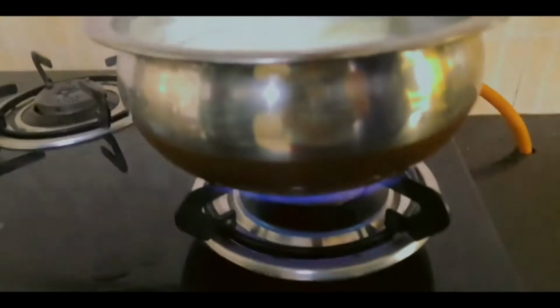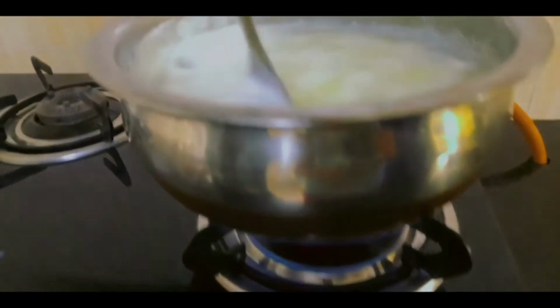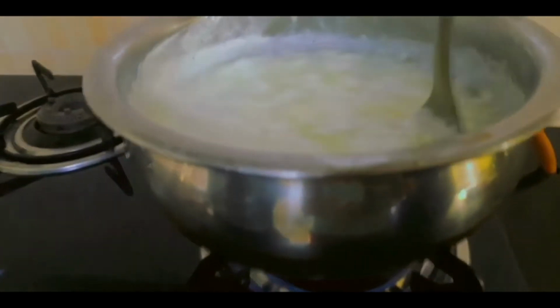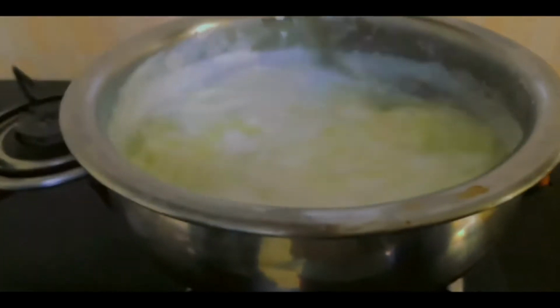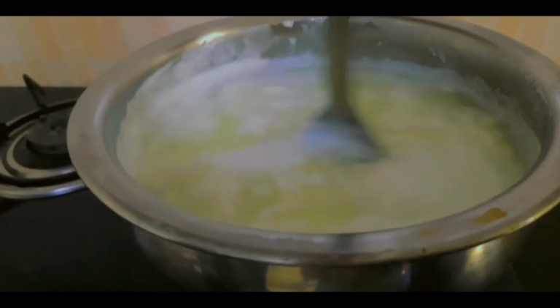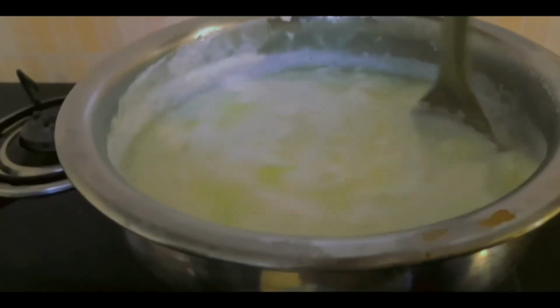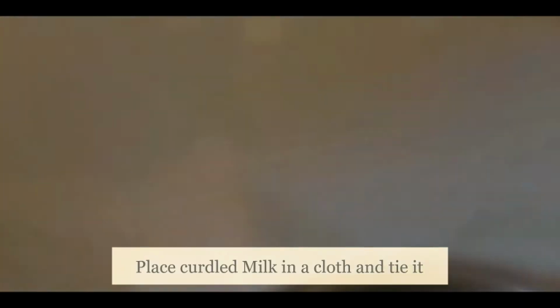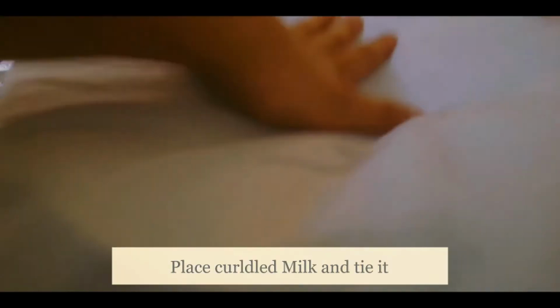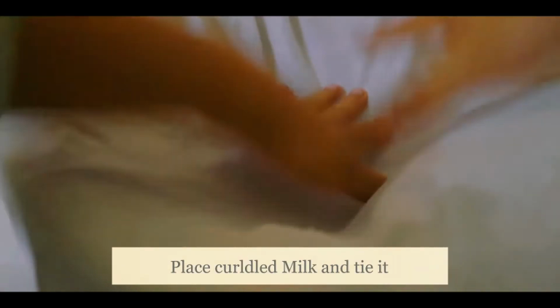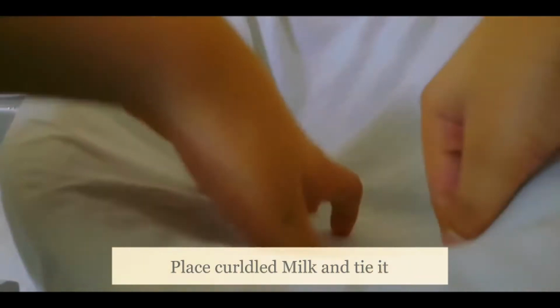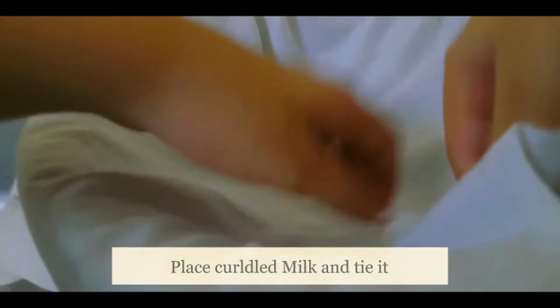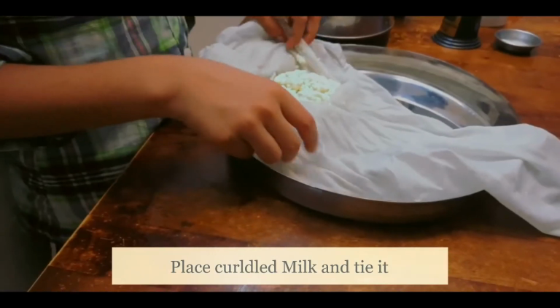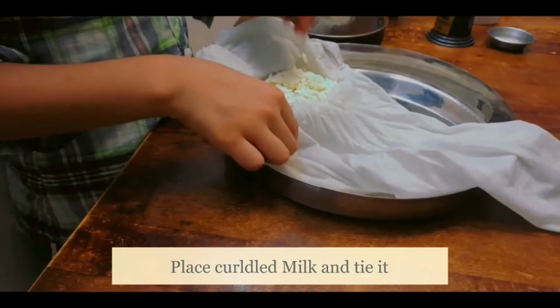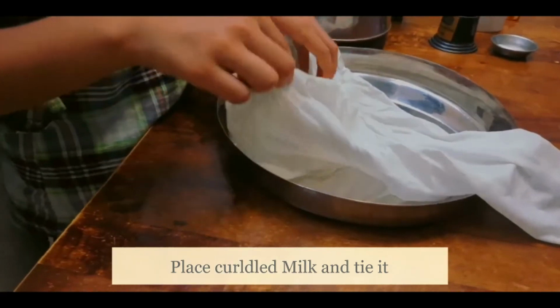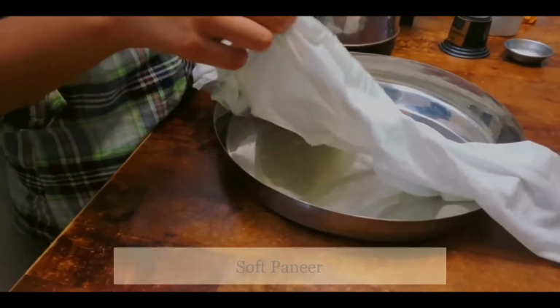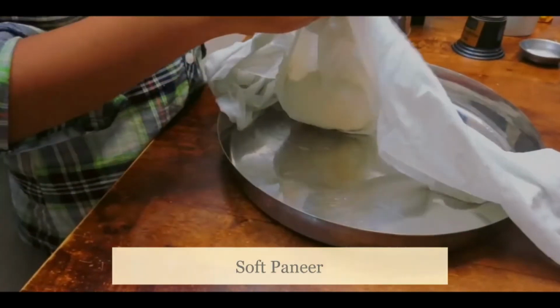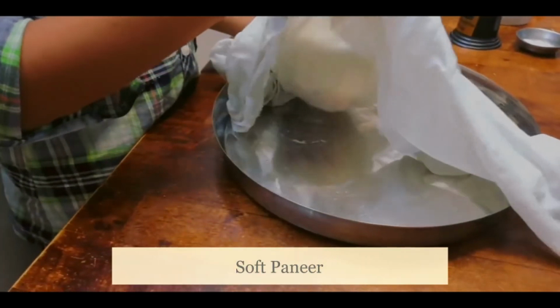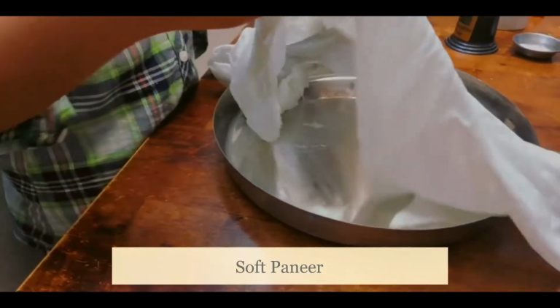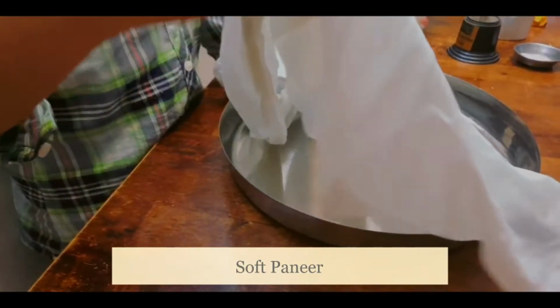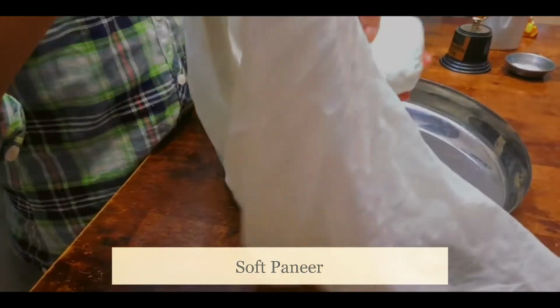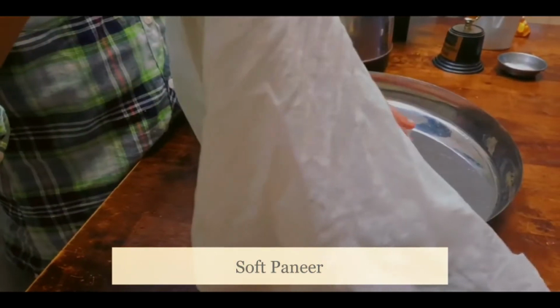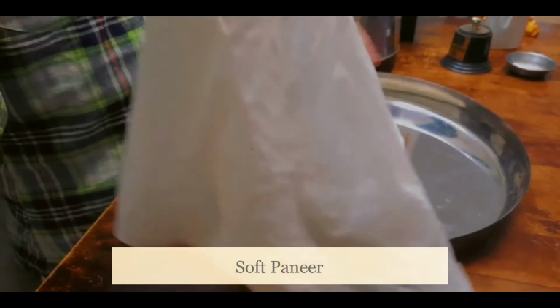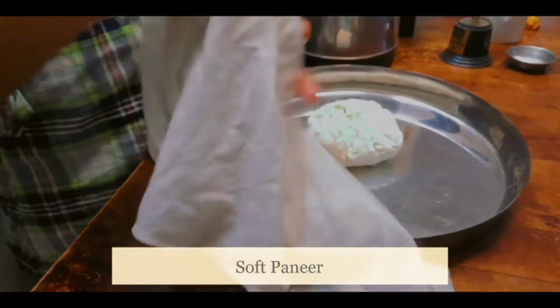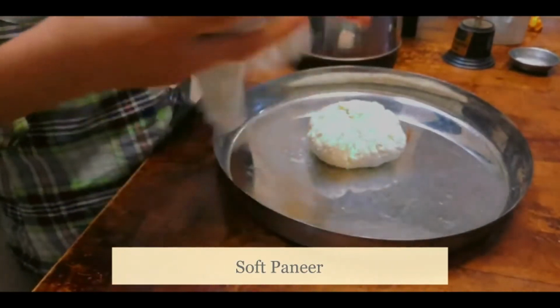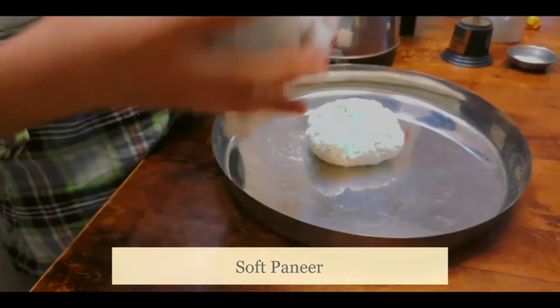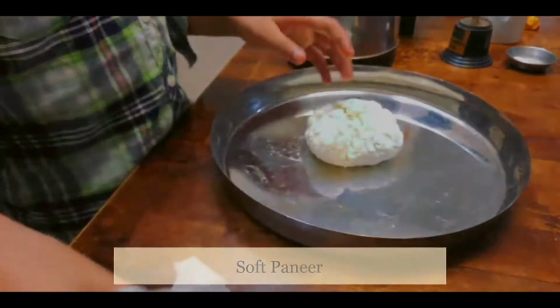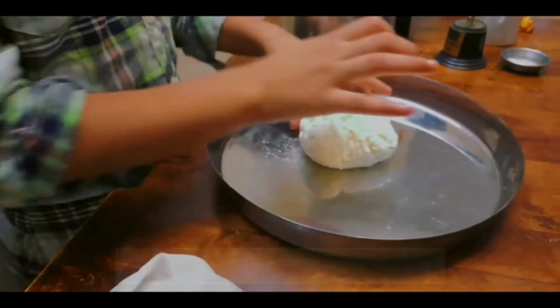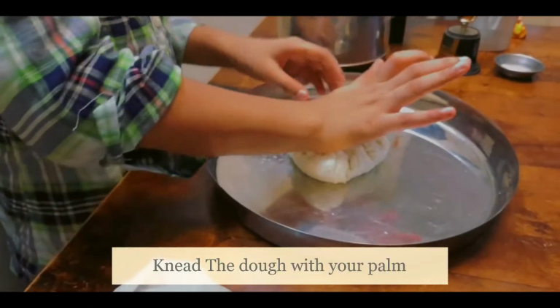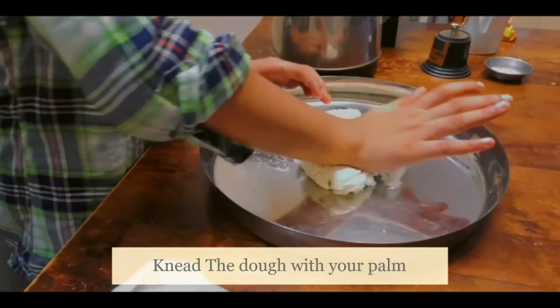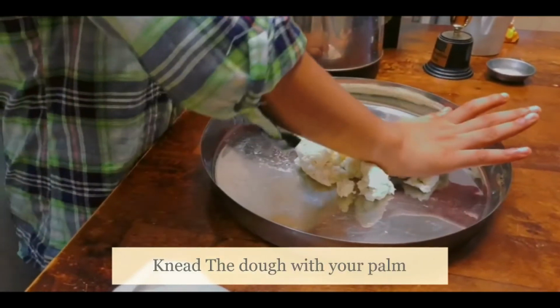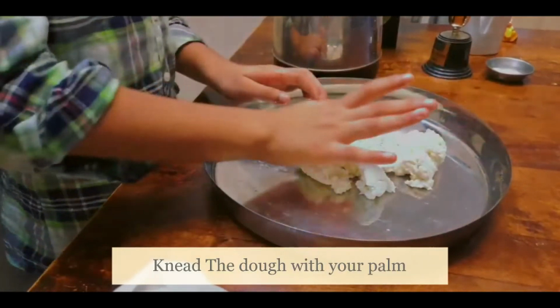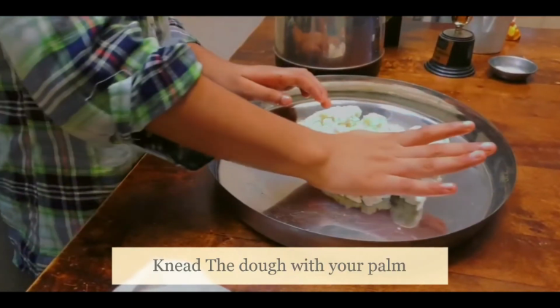Stirring! Place your milk on a cloth and tie it! Here we have the result! Start kneading it with your lower palm!